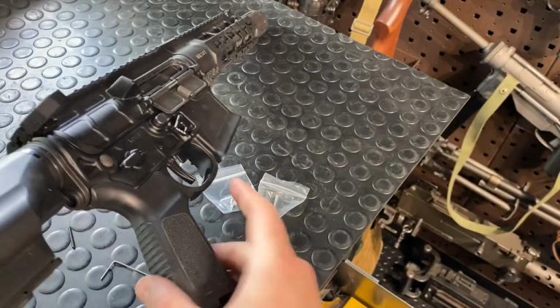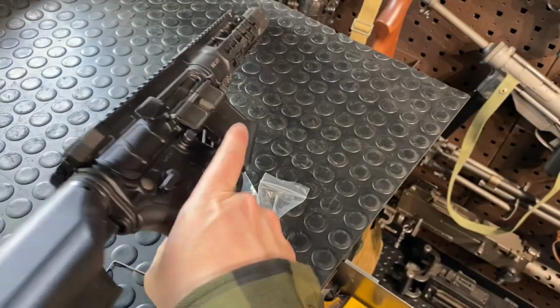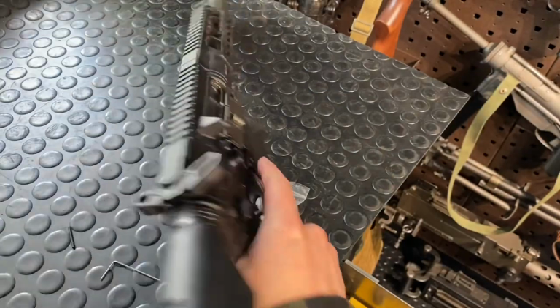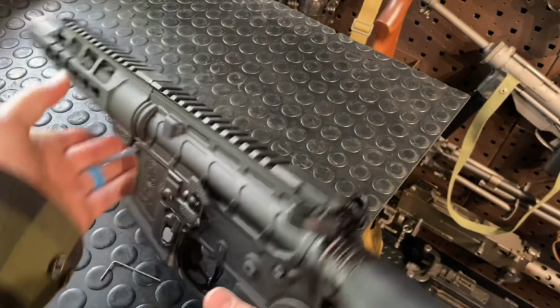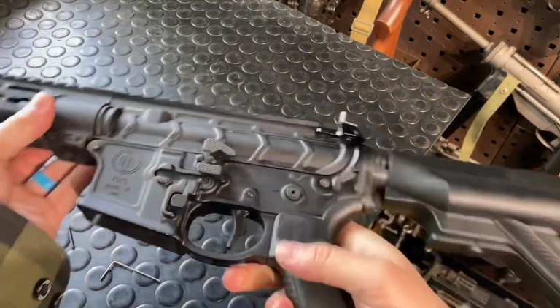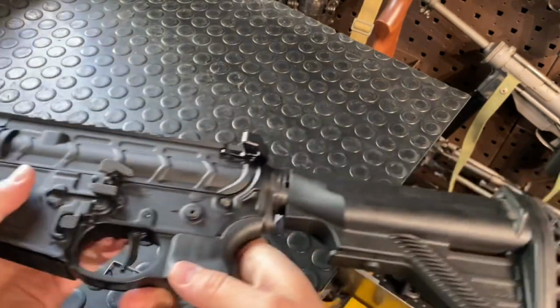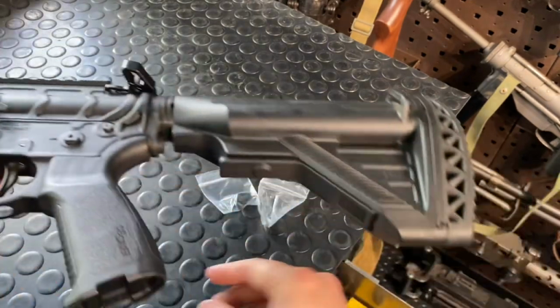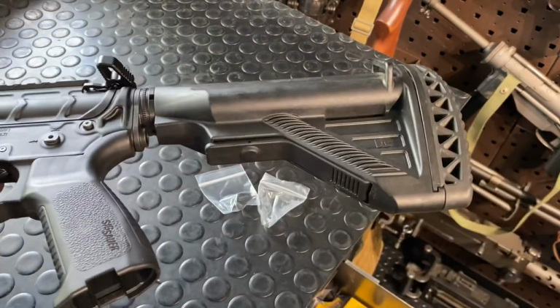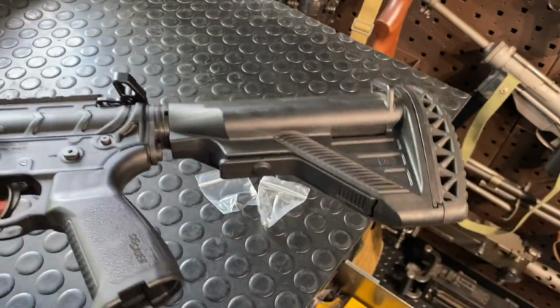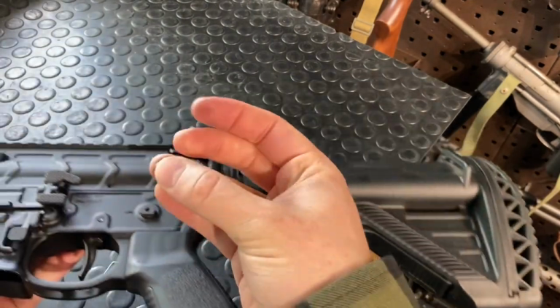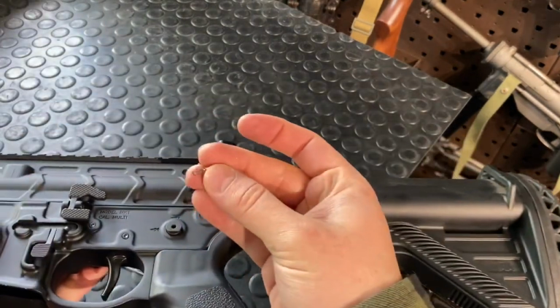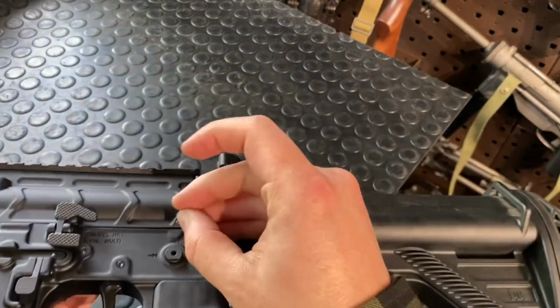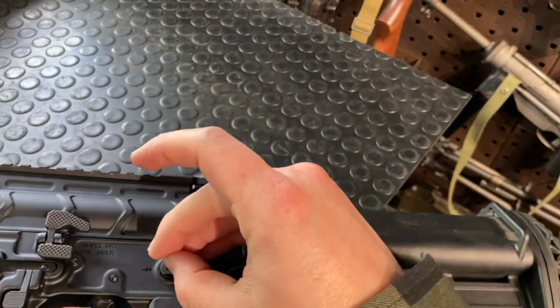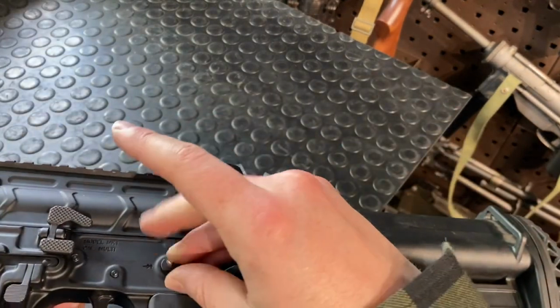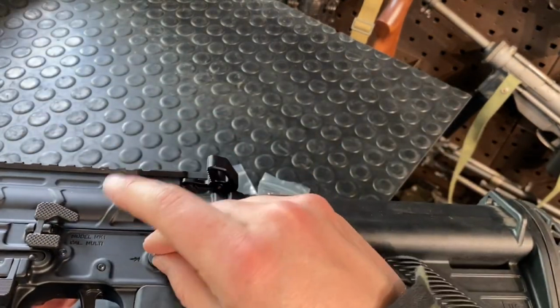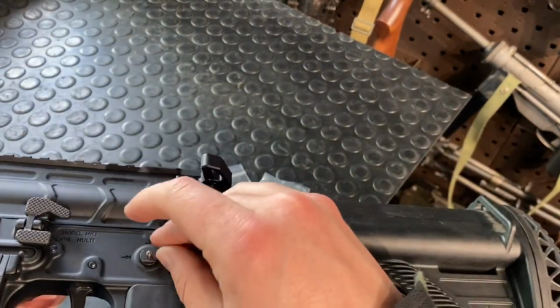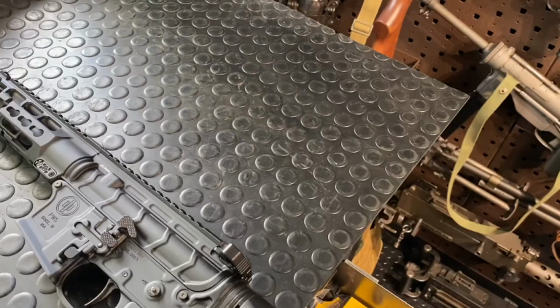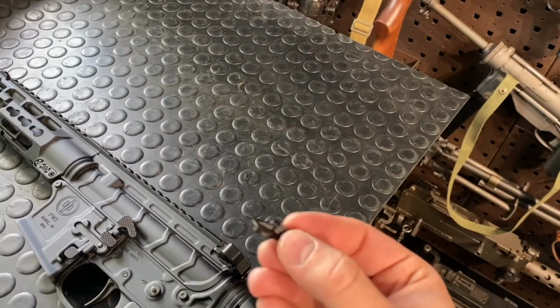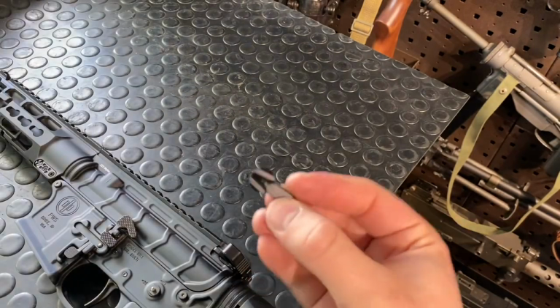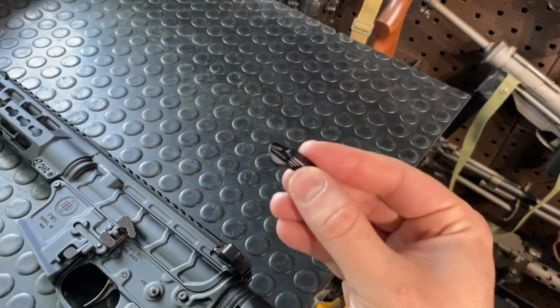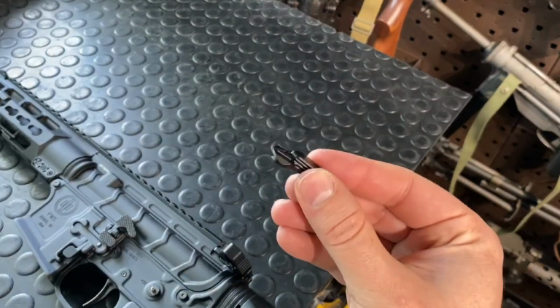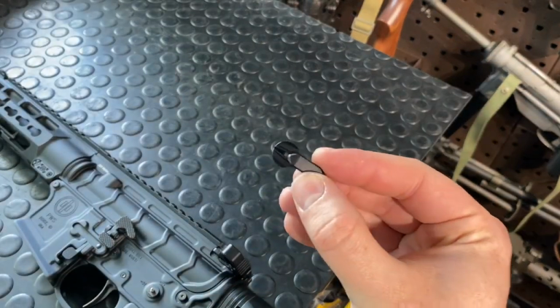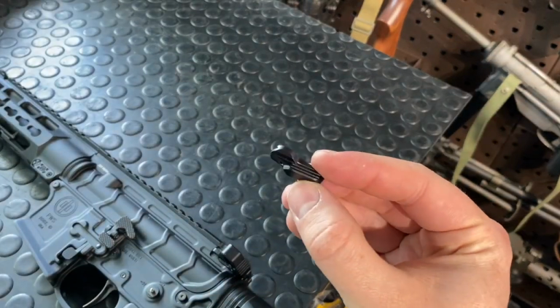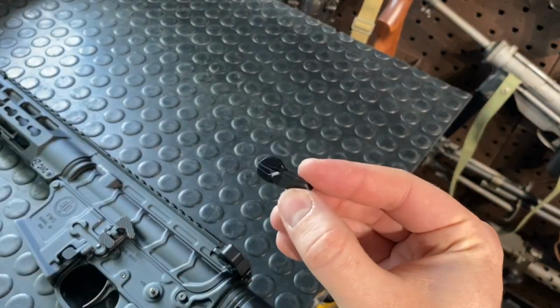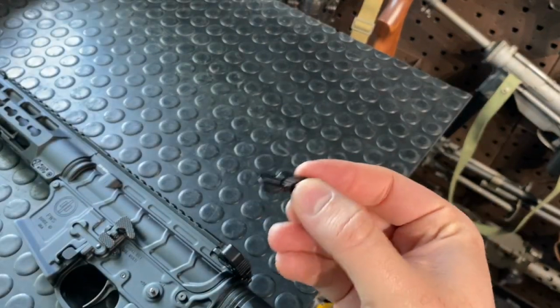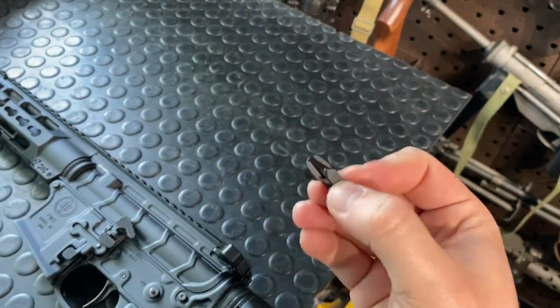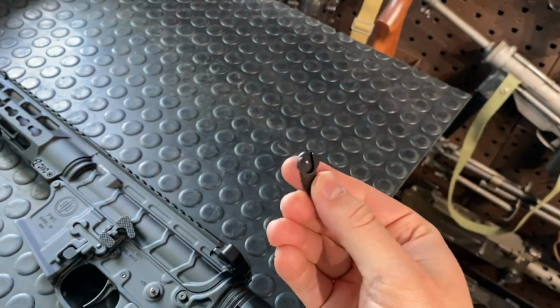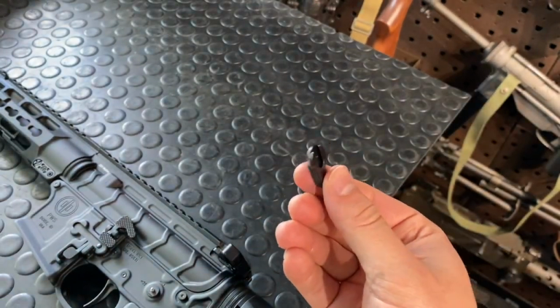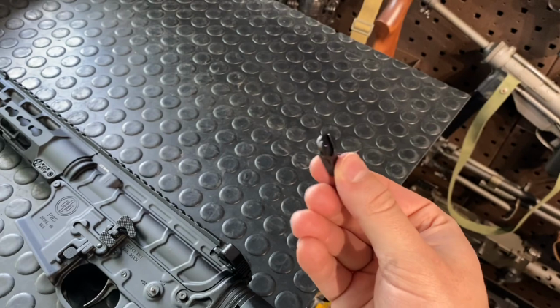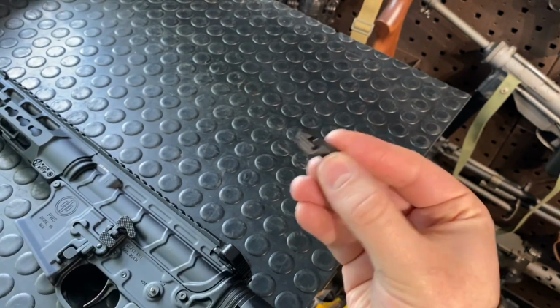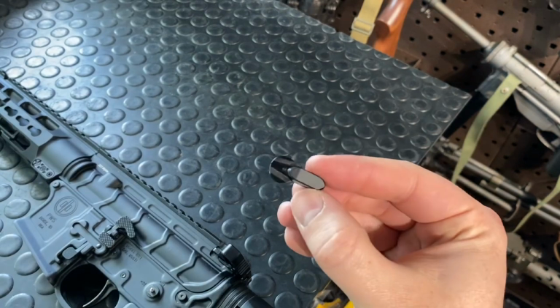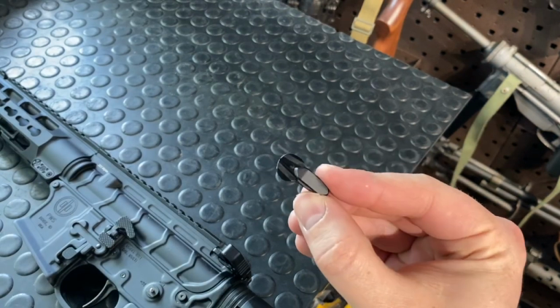Alright, grip is back on nice and tight. Come around to this side, drop the little spring-loaded detent in there, grab the other paddle — this one is a long paddle as well. Let's take this time now to go through all four that Radian offers.